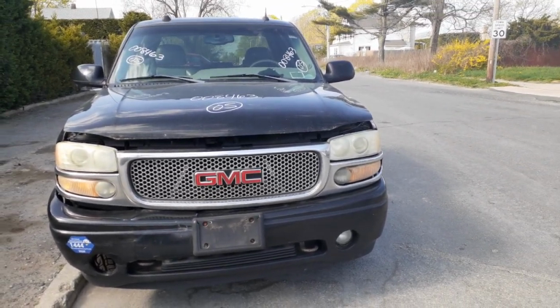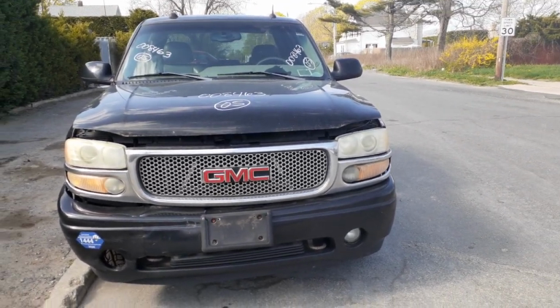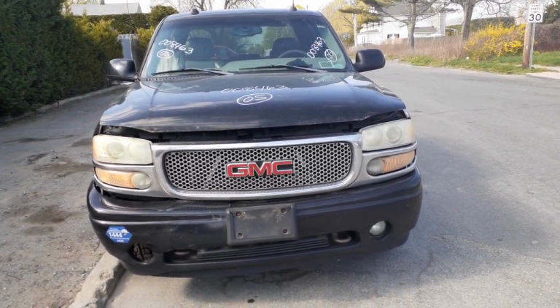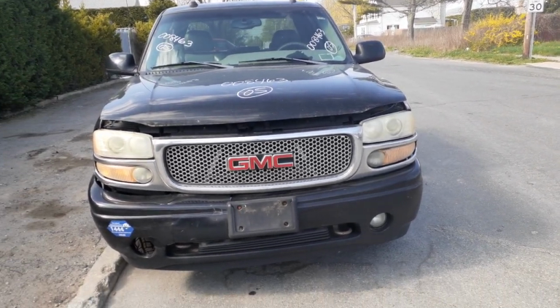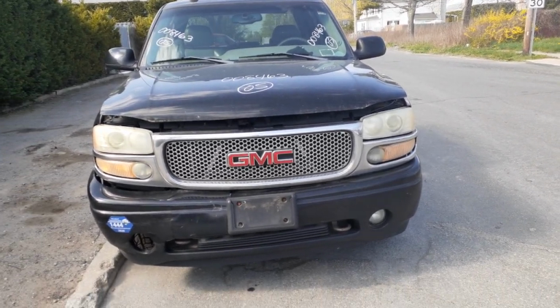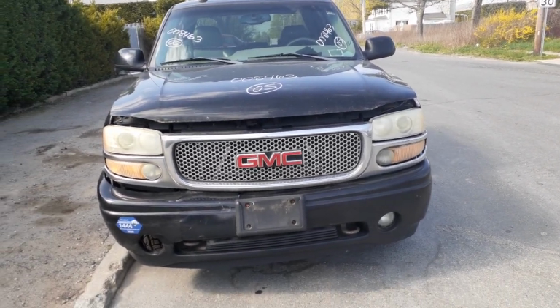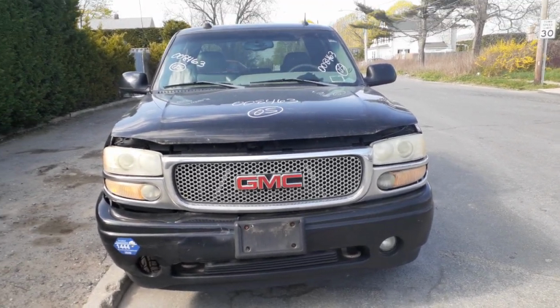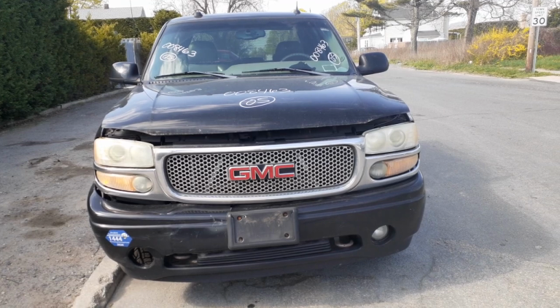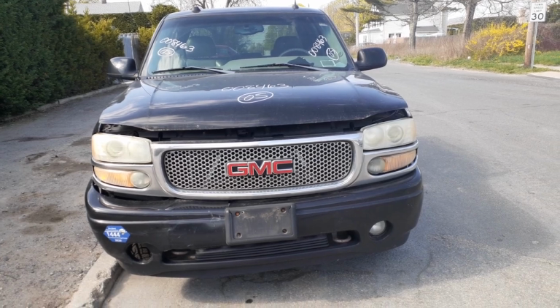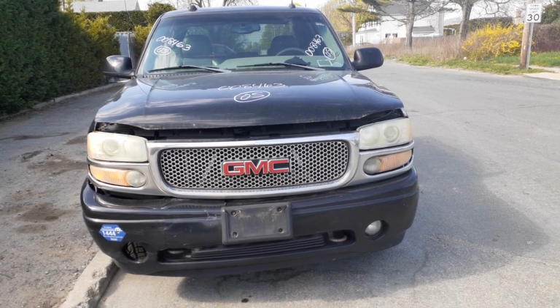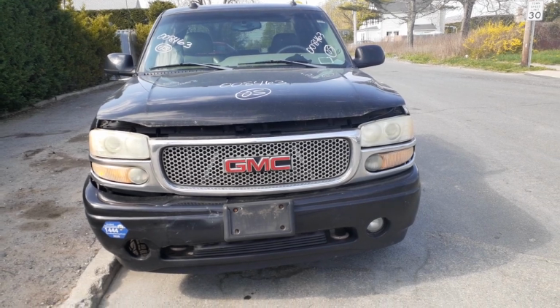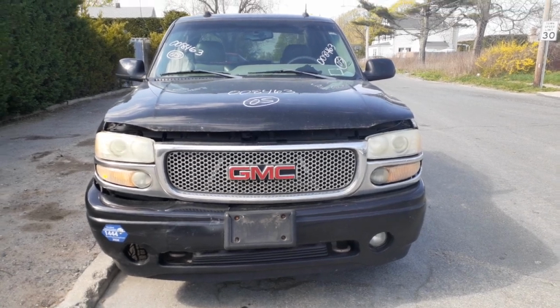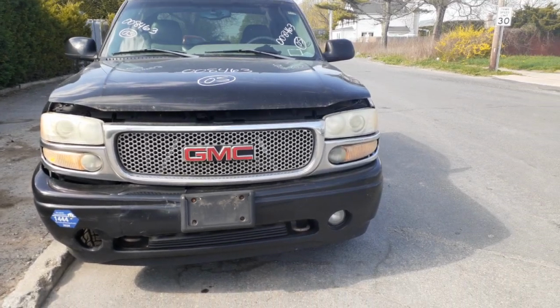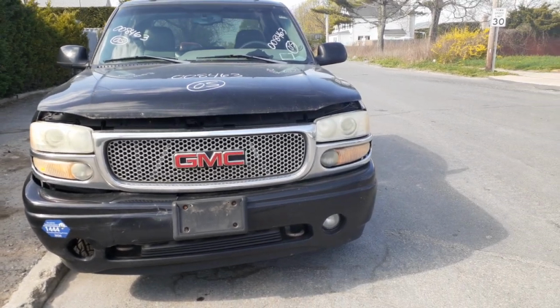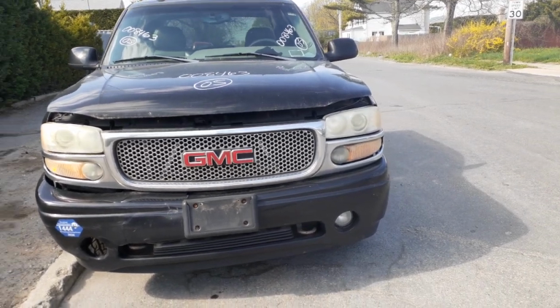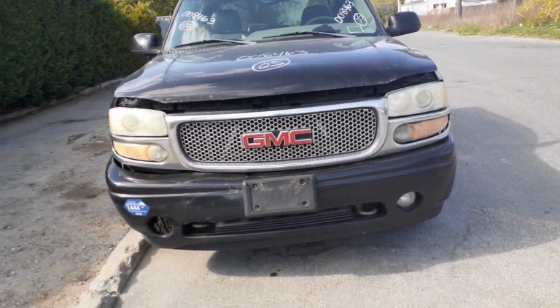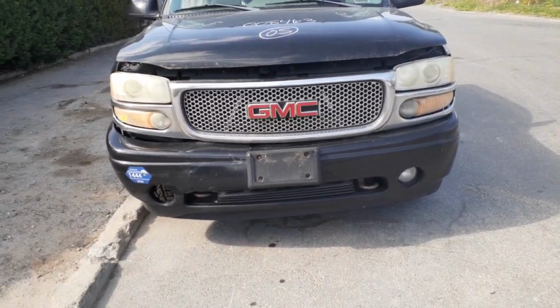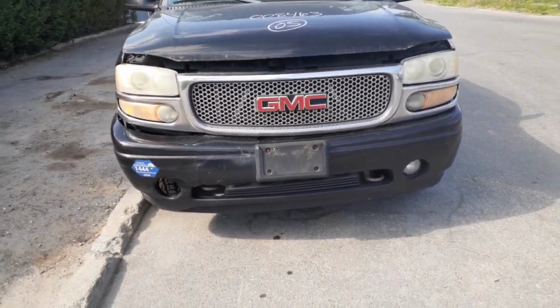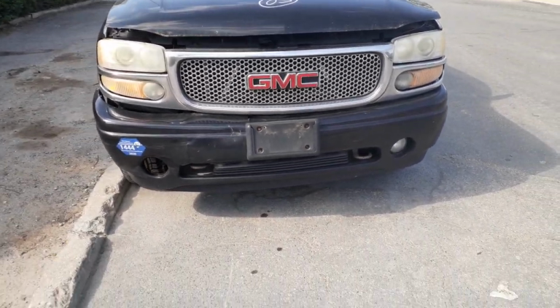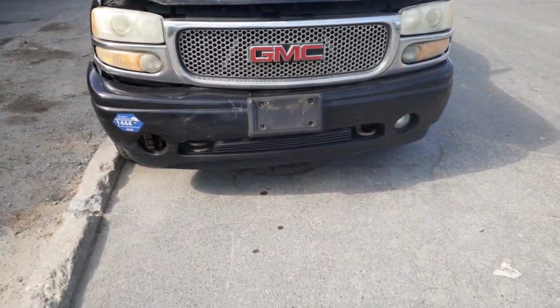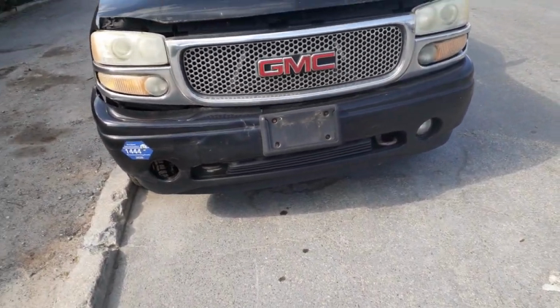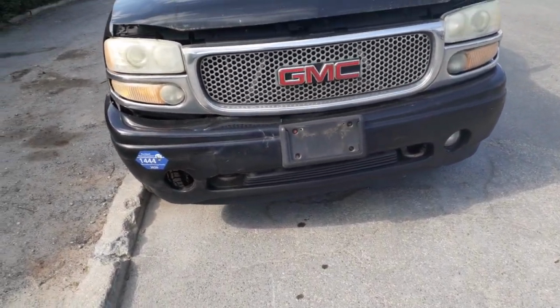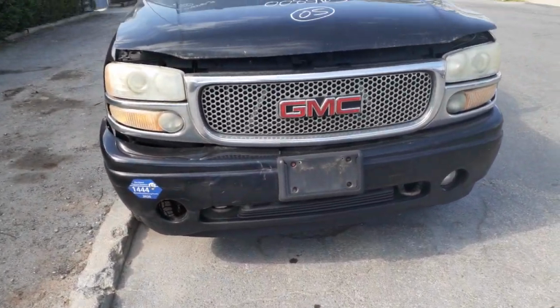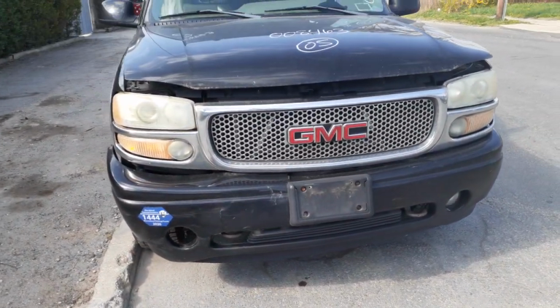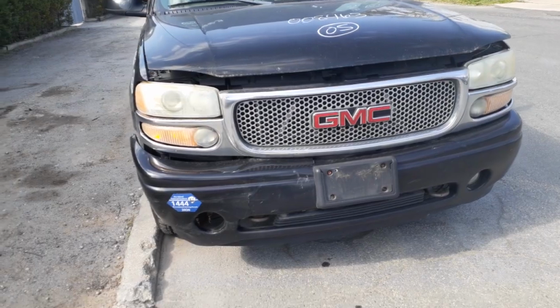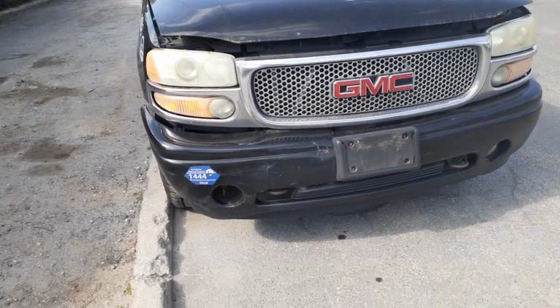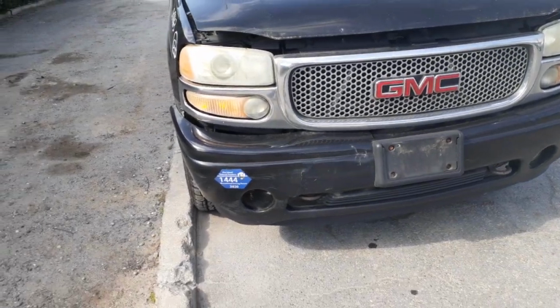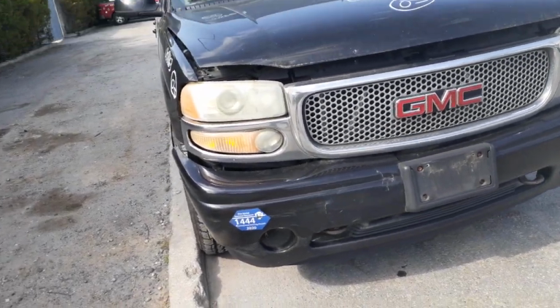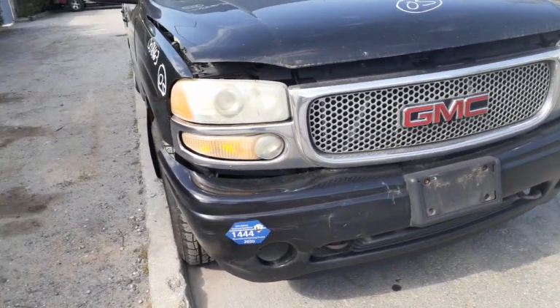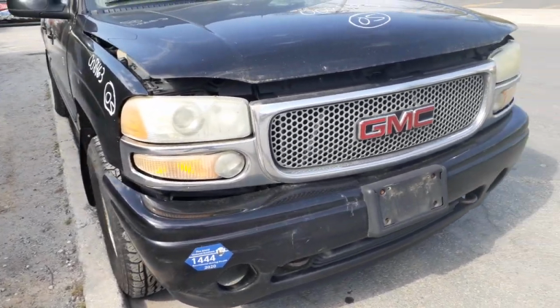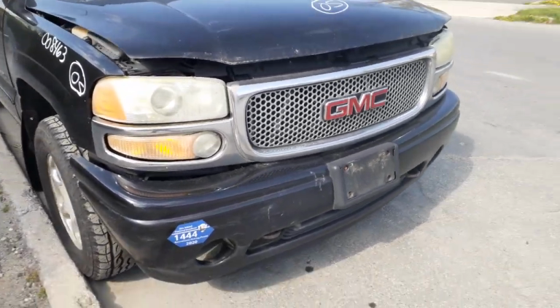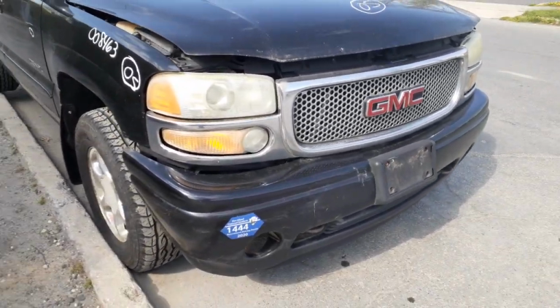As you can see, we got a grille with the headlights and the parking and turn lights, you got a left side fog light, the front bumper cover is no good. Check the reinforcement — we do have the rad support.